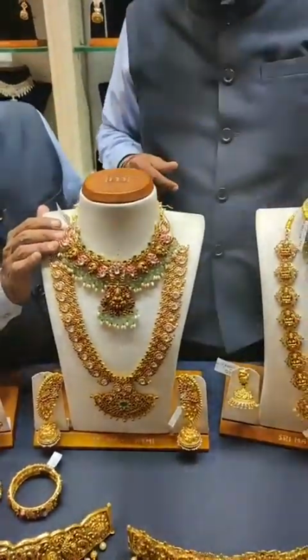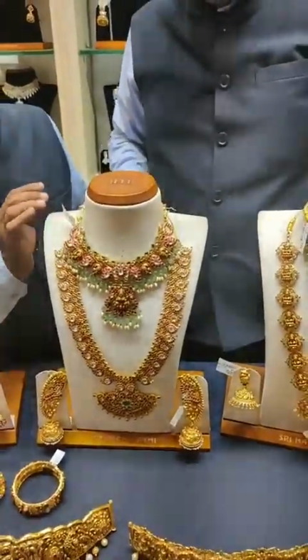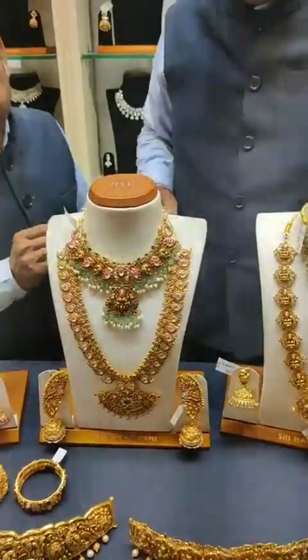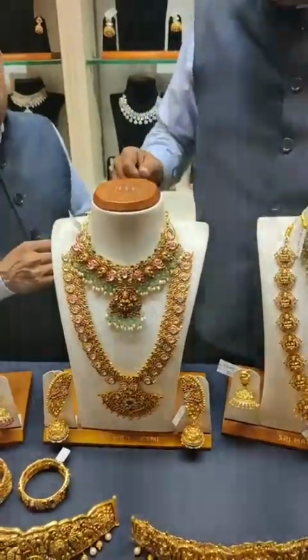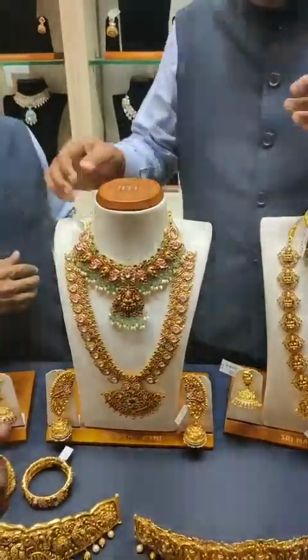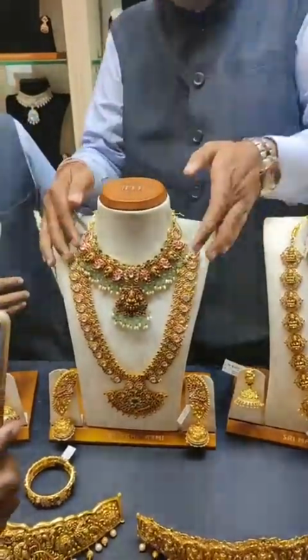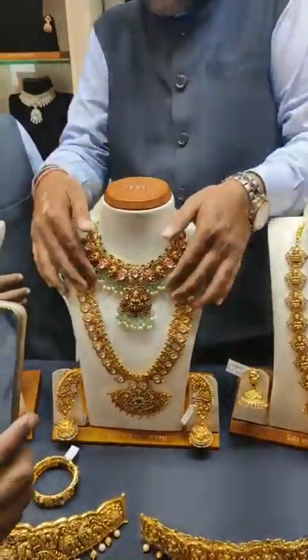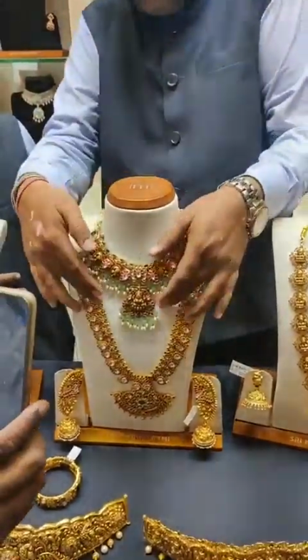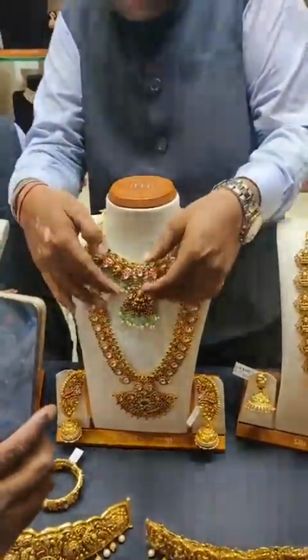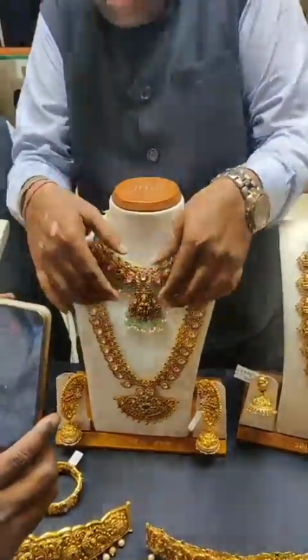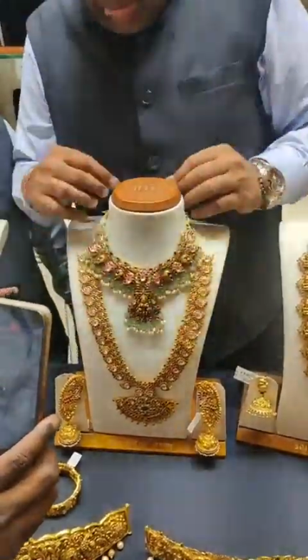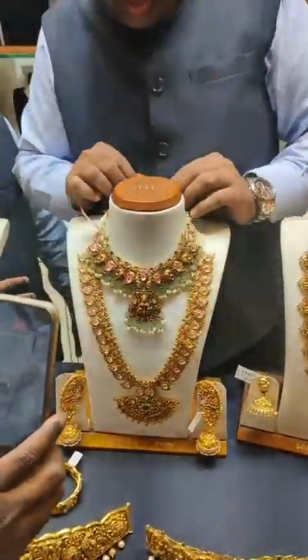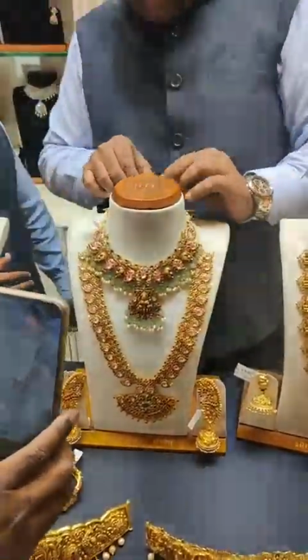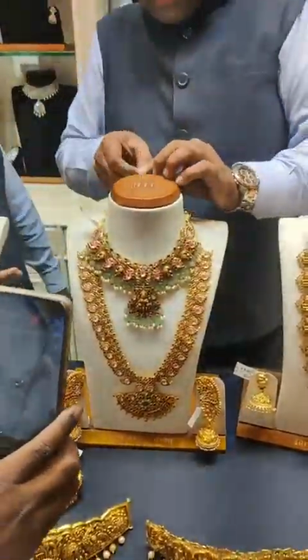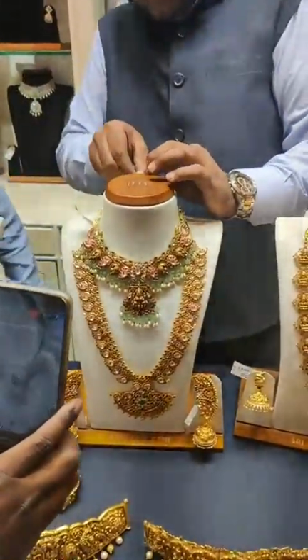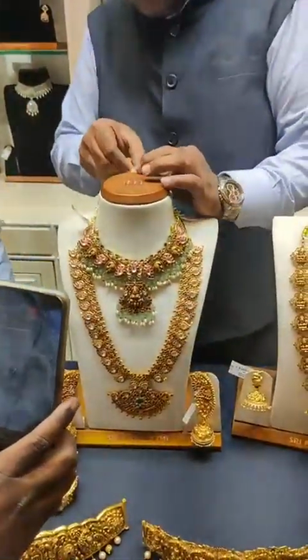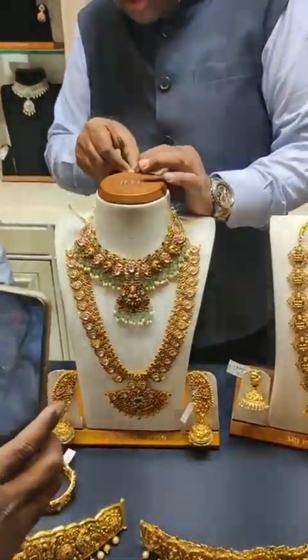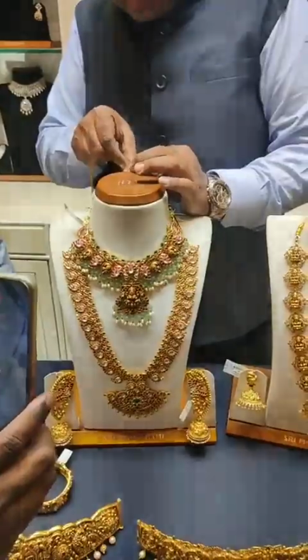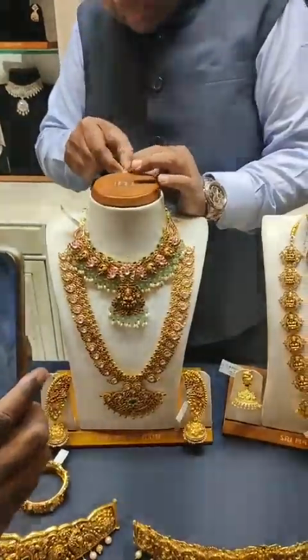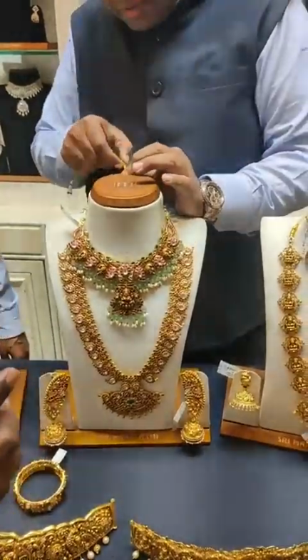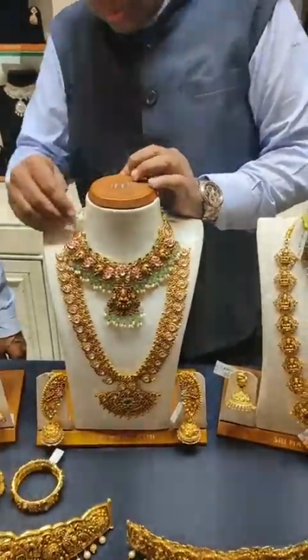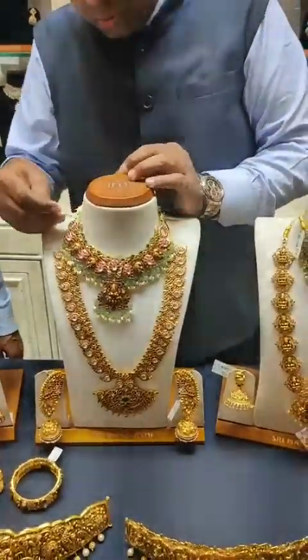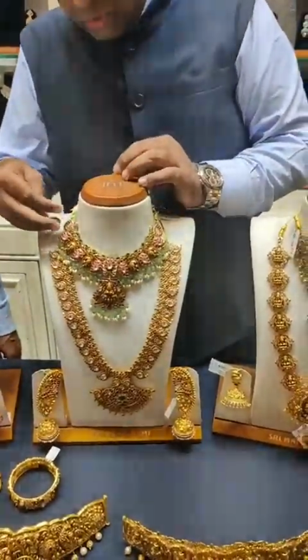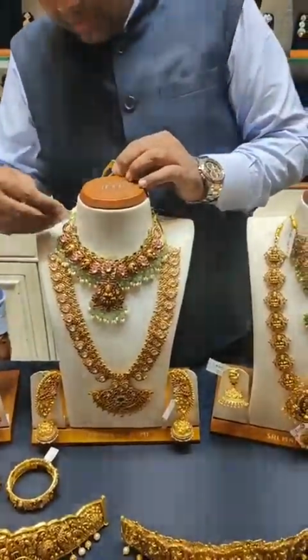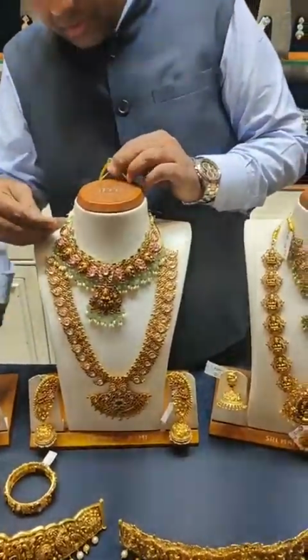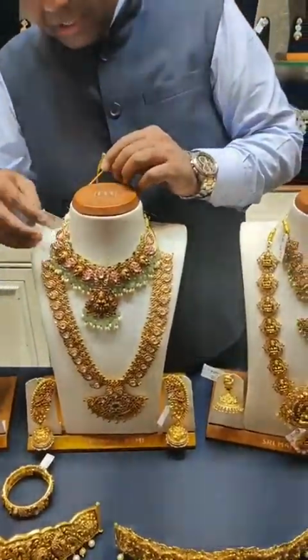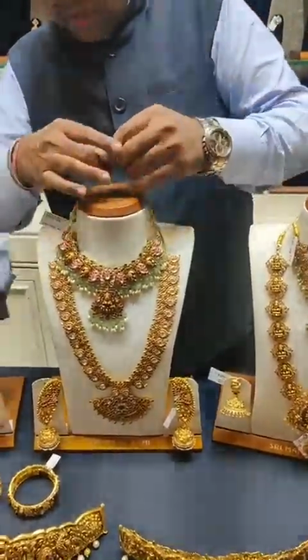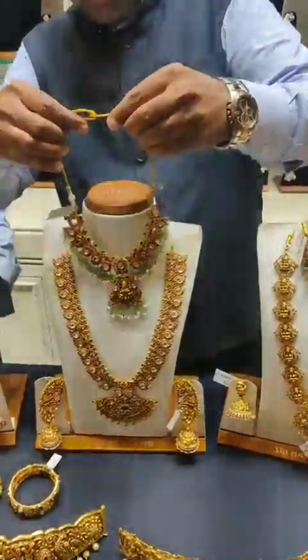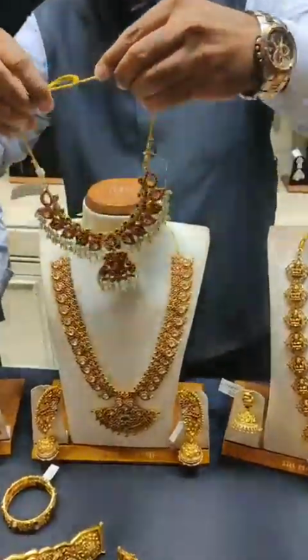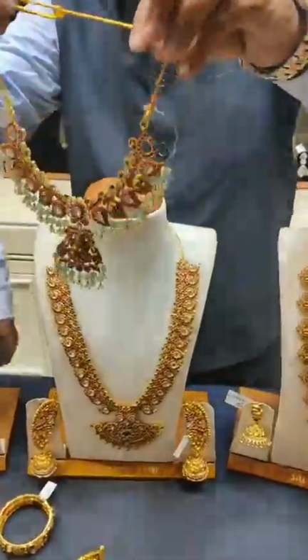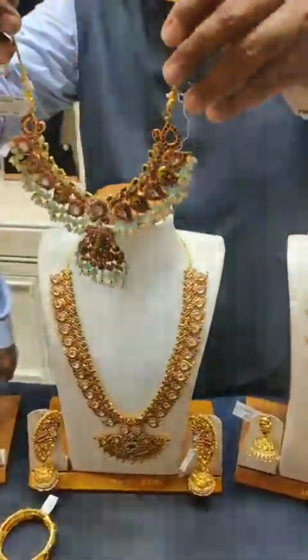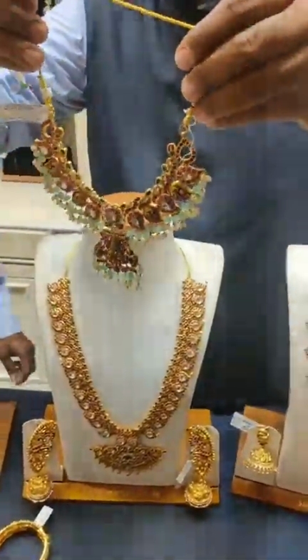This is called emerald beads. It is light weight but heavy looking. The appearance is 70–80 grams but the net weight is only 54 grams.